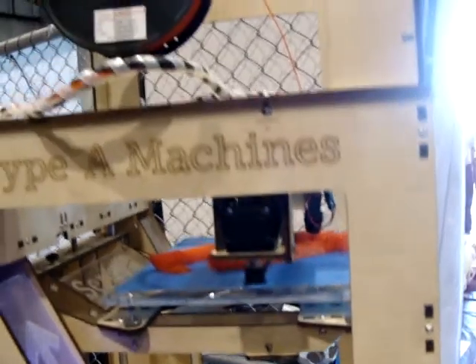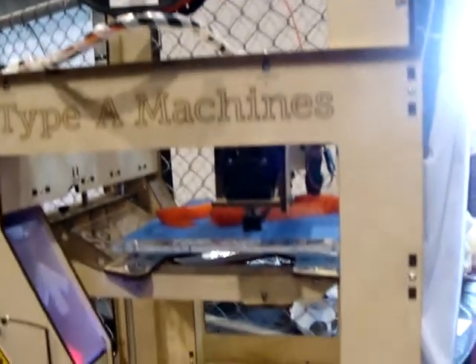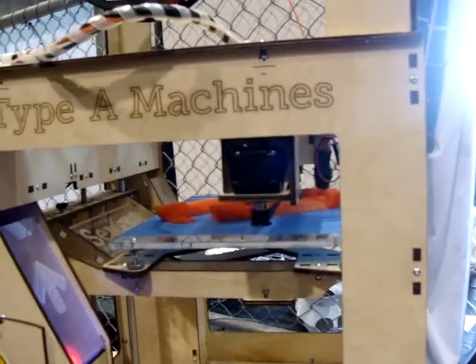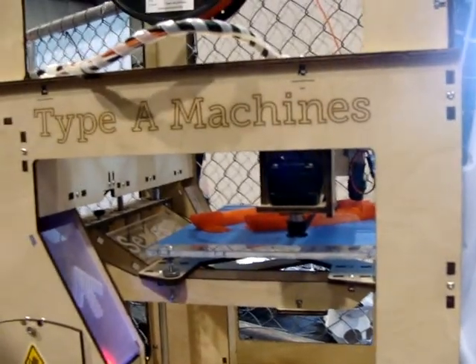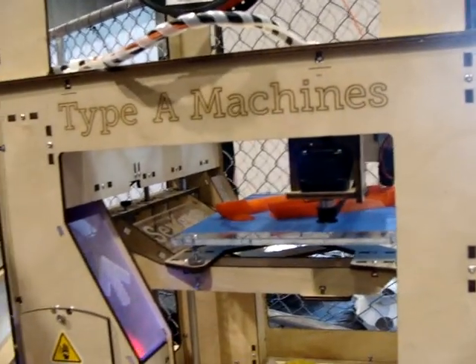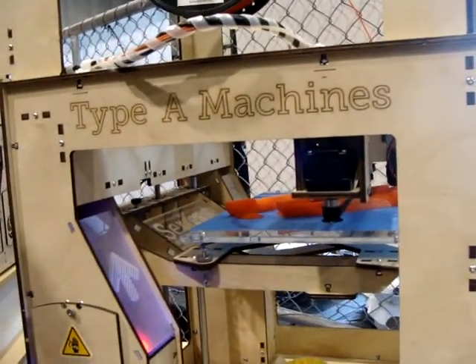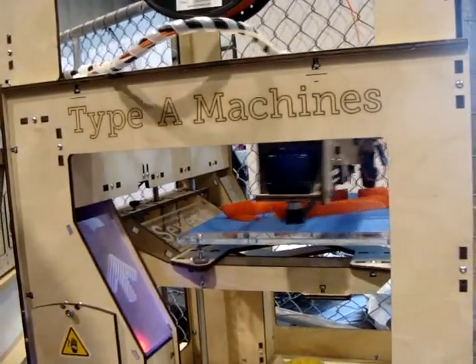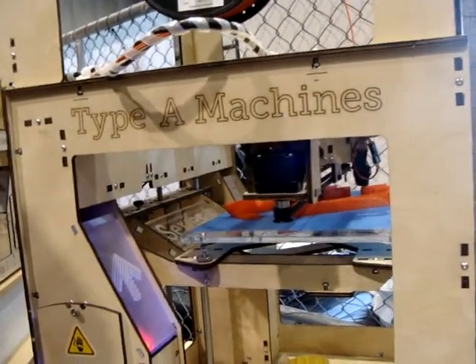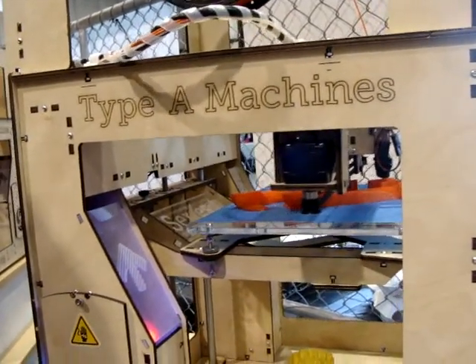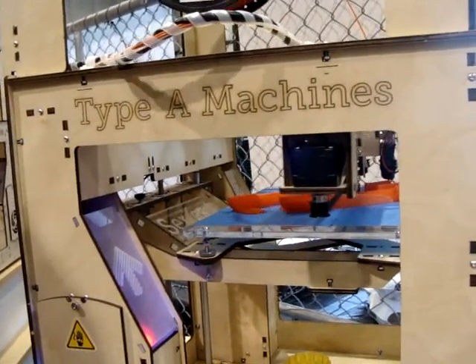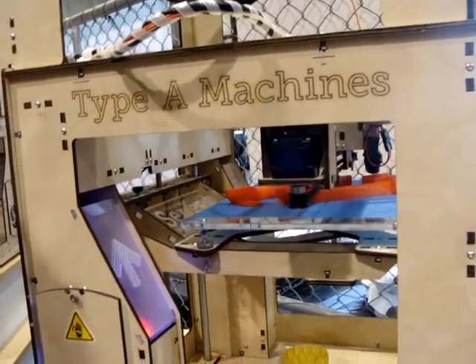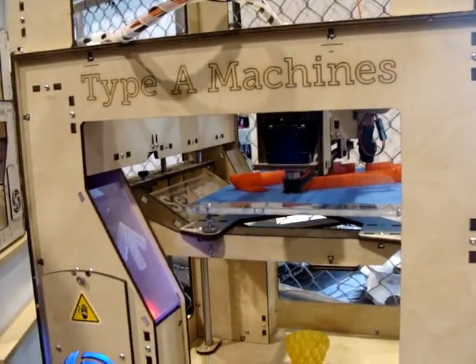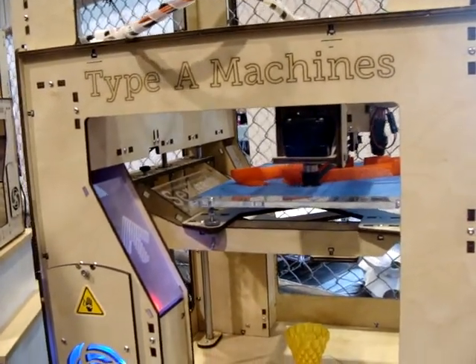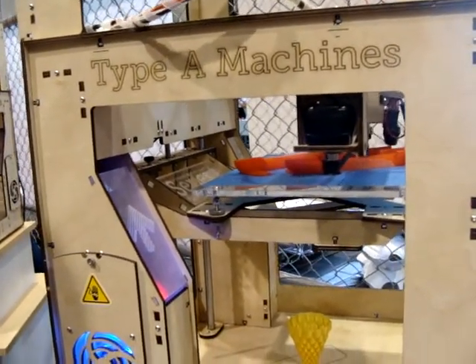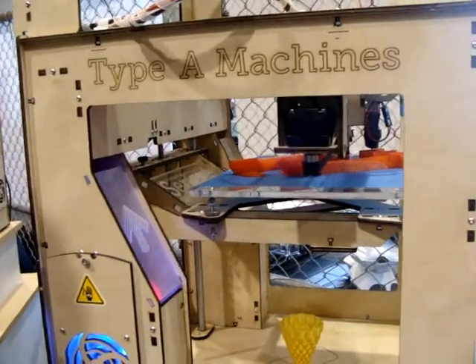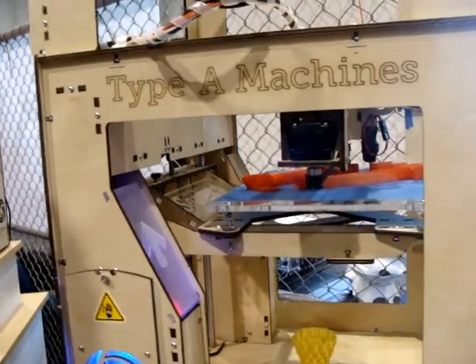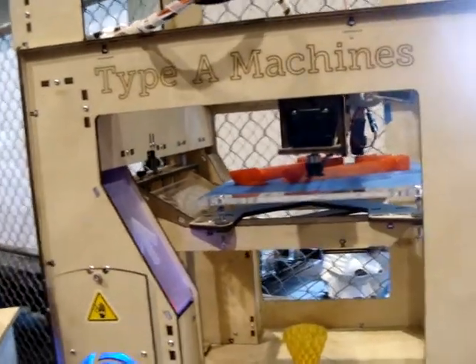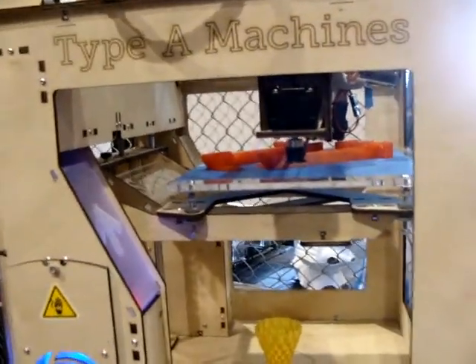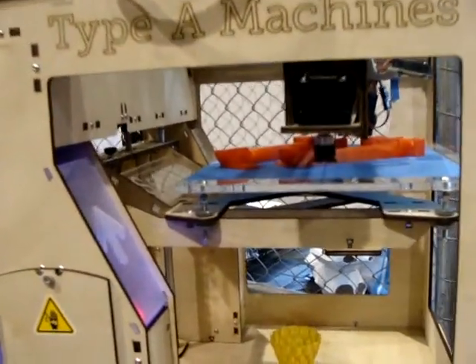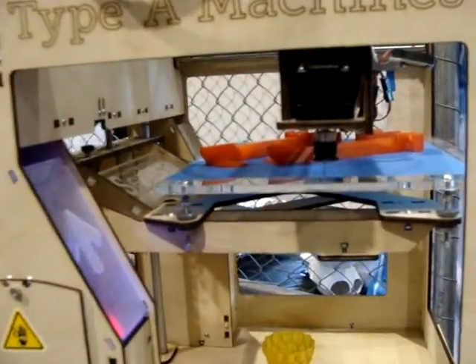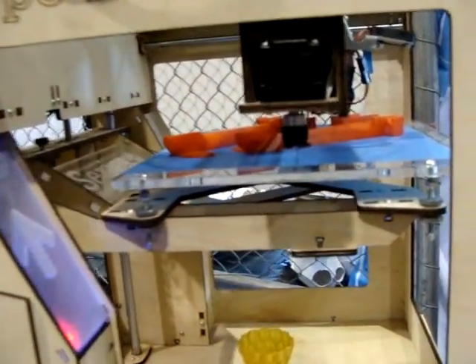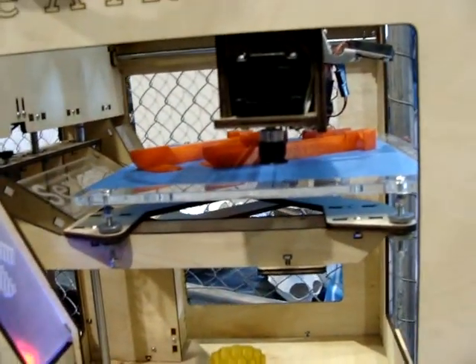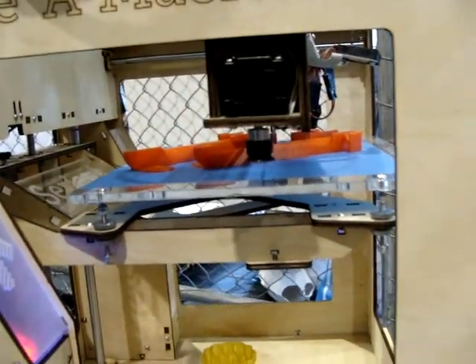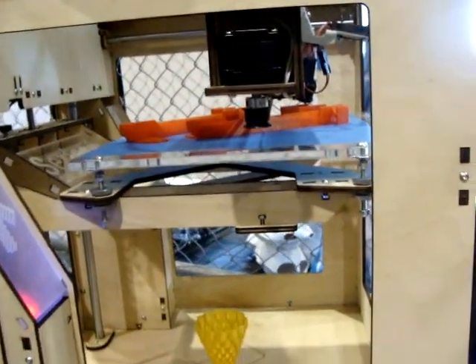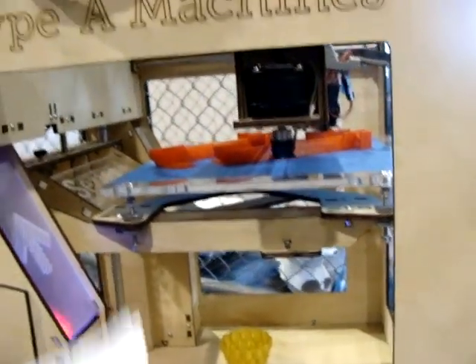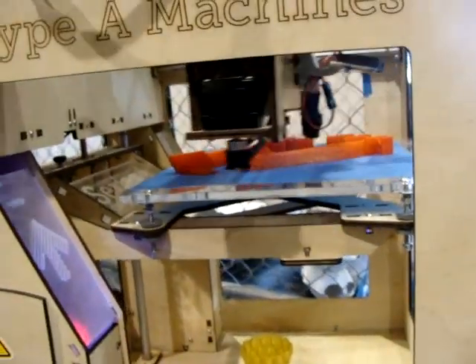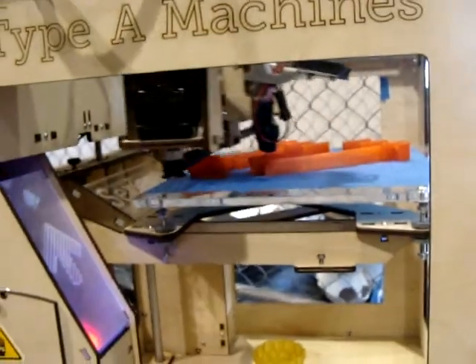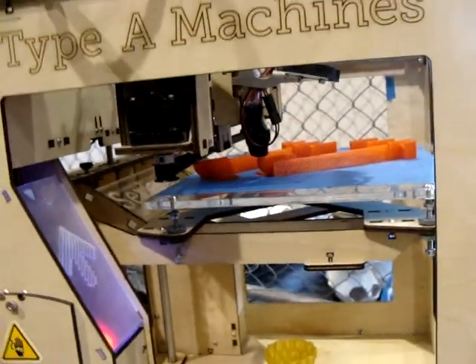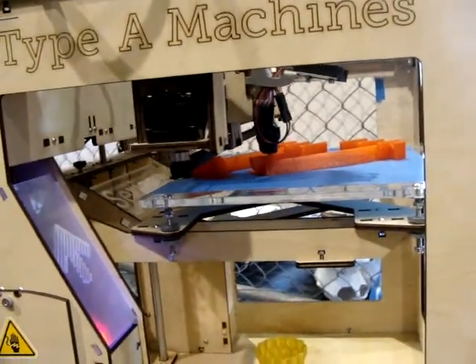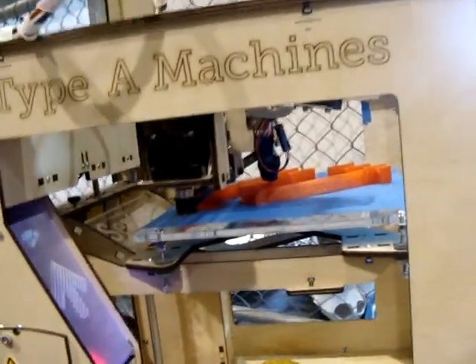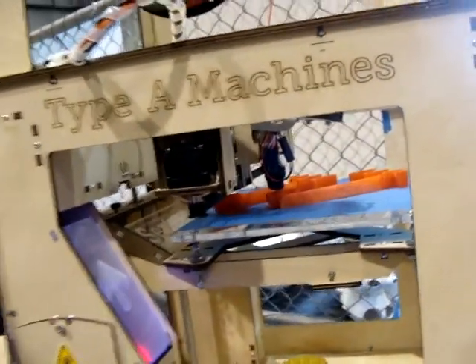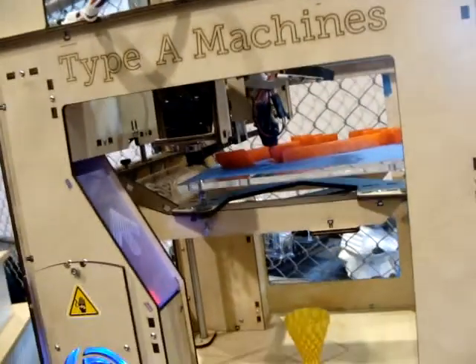We won an award for Best in Class with Maker Magazine, Best in Class Midrange. And how much does it run, like something like this? That's a pretty sizeable printer. Yeah, exactly.